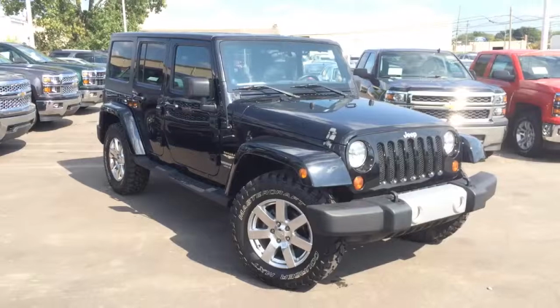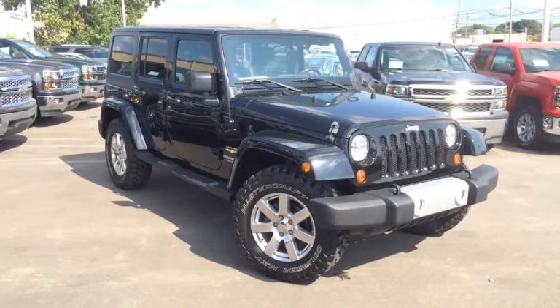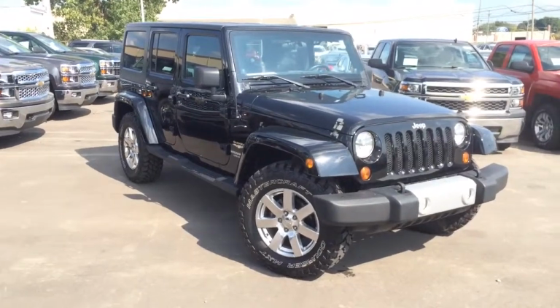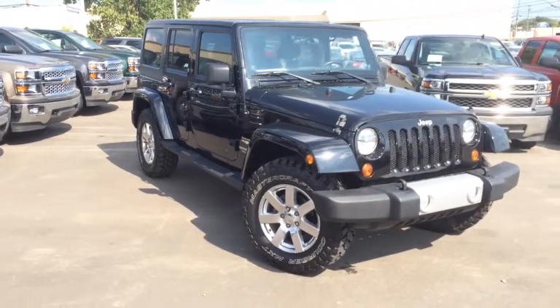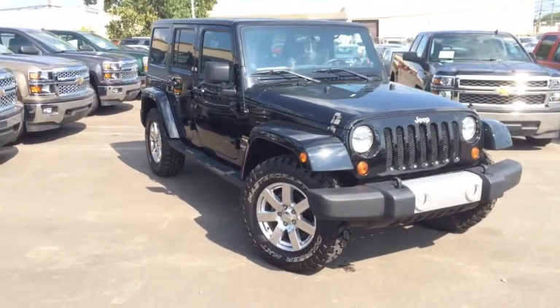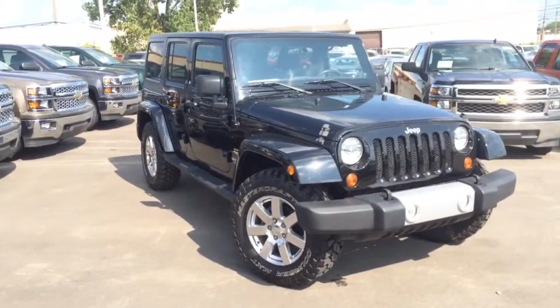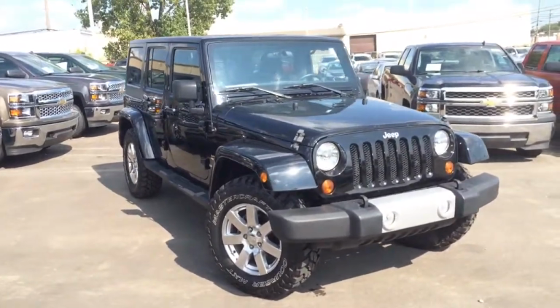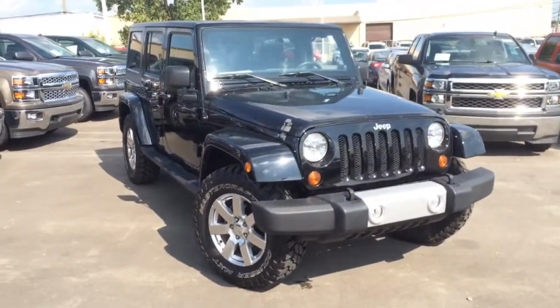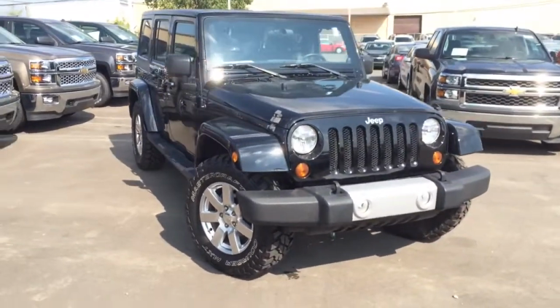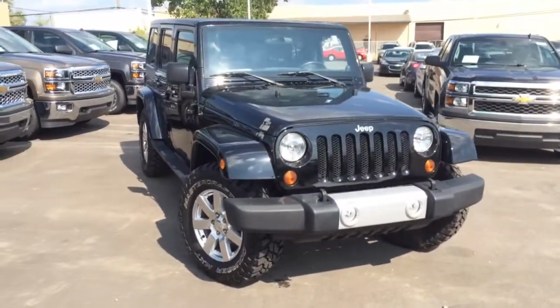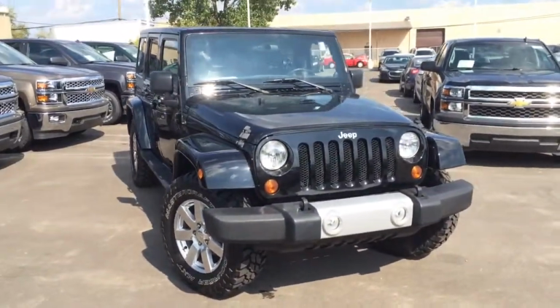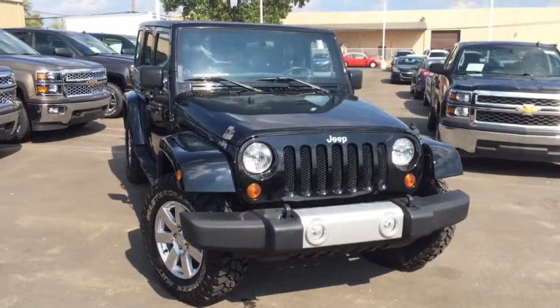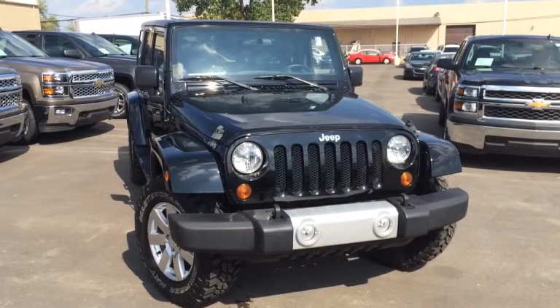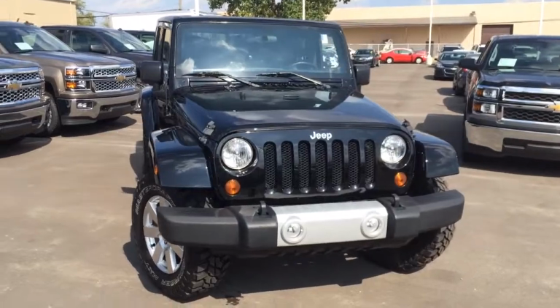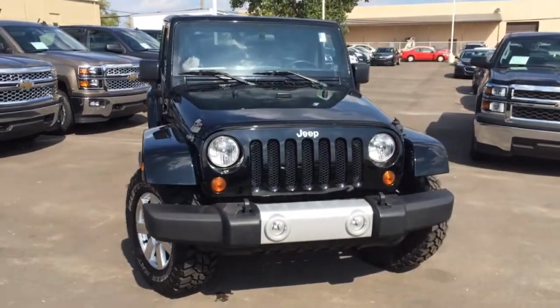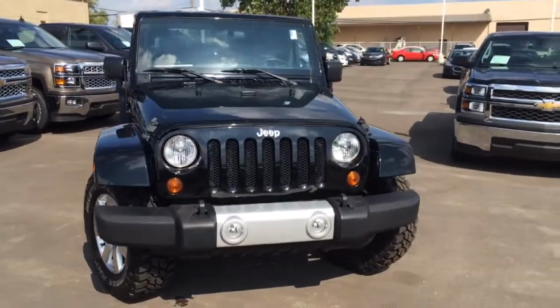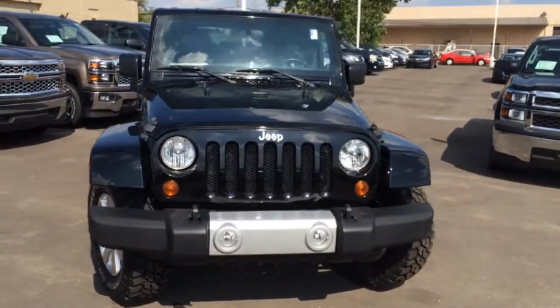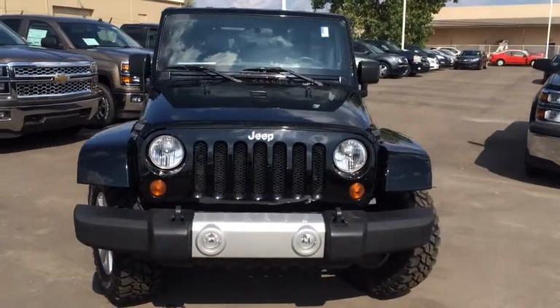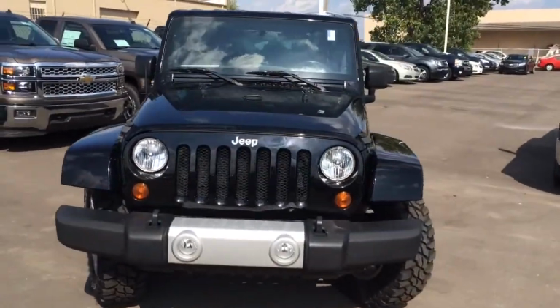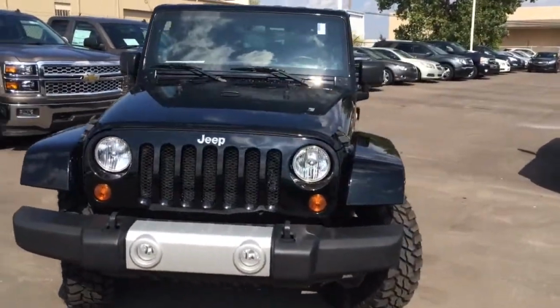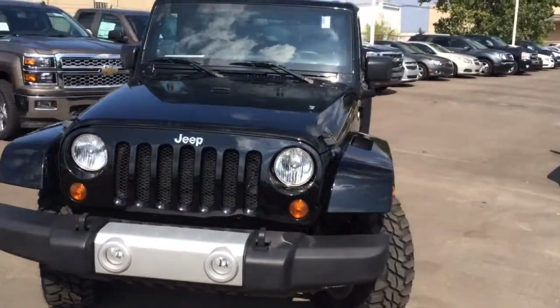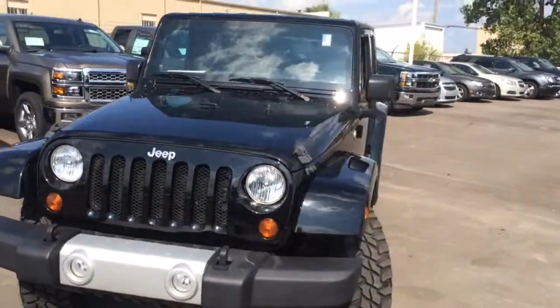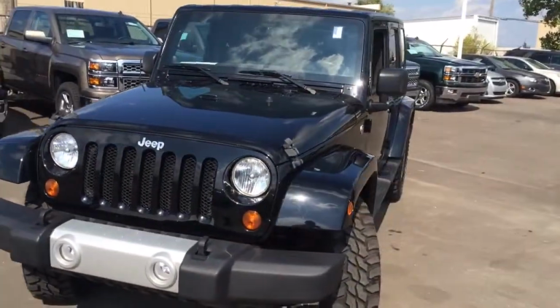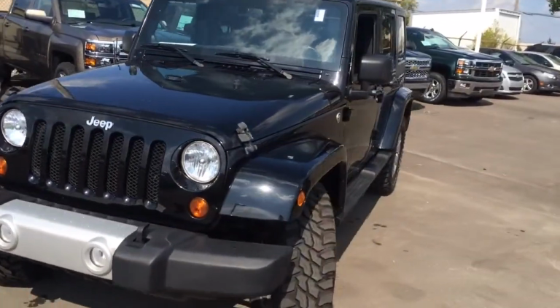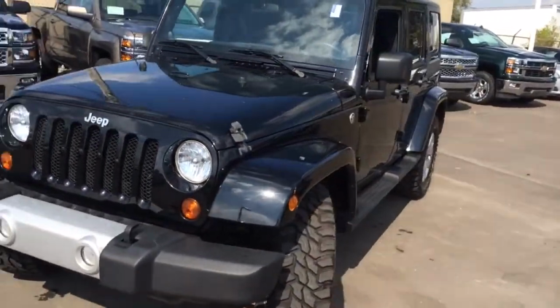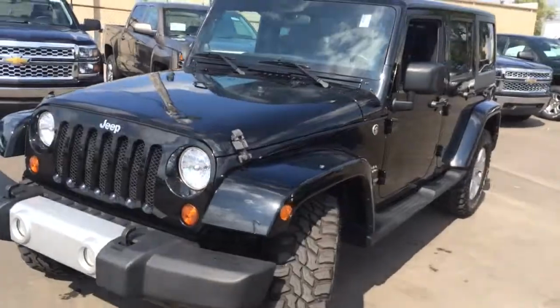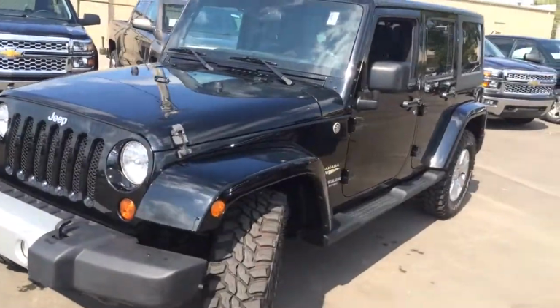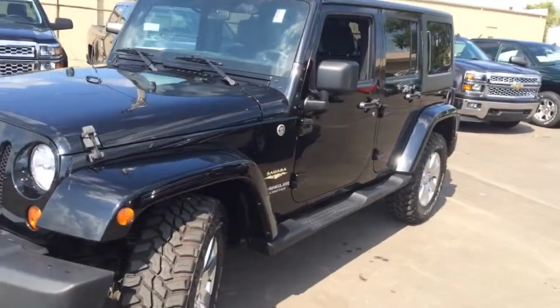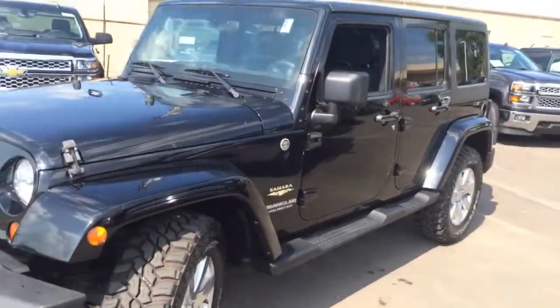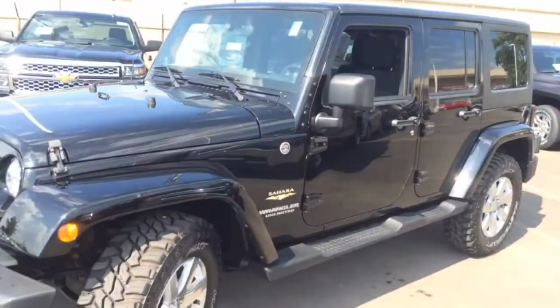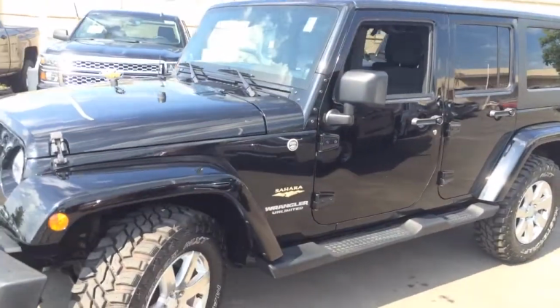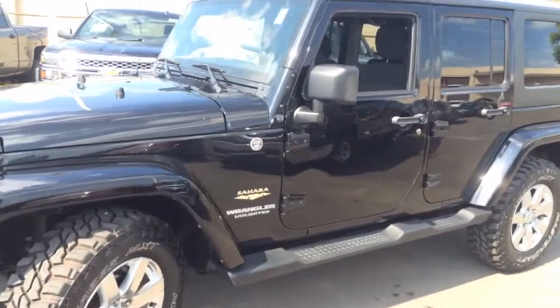Hey guys, welcome to Tennyson Chevrolet. I'm going to show you this 2012 Jeep Wrangler Sahara Unlimited that we have here. This Jeep is 4x4. It just came in not too long ago — two owners, 42,000 miles, 2012.